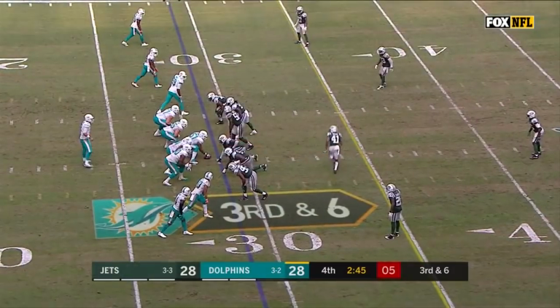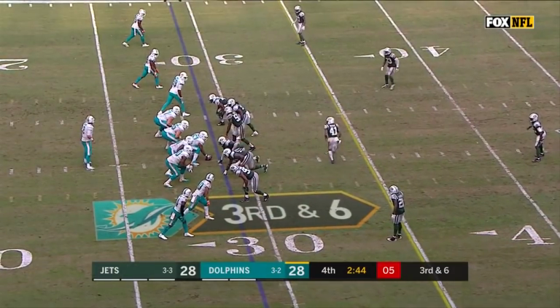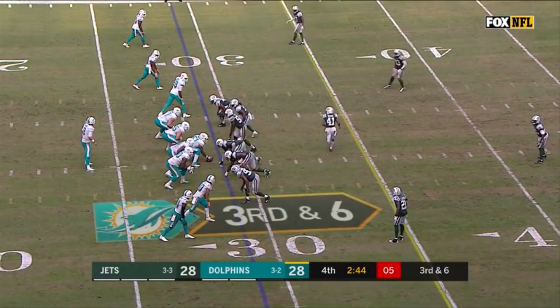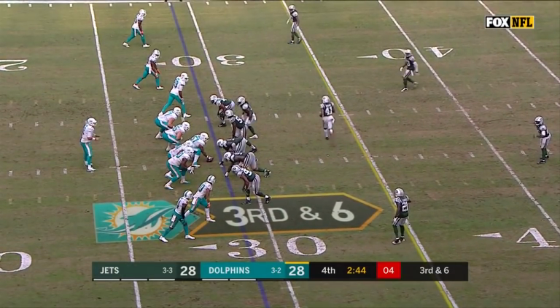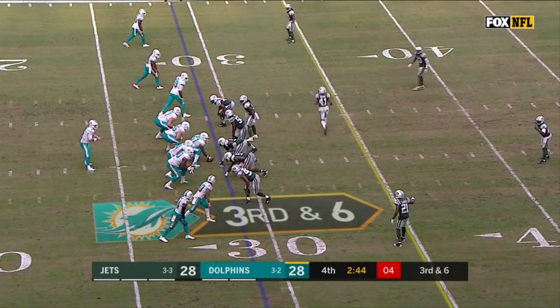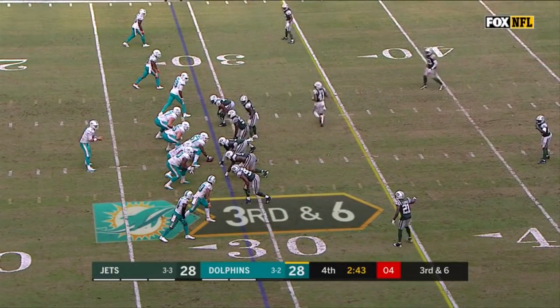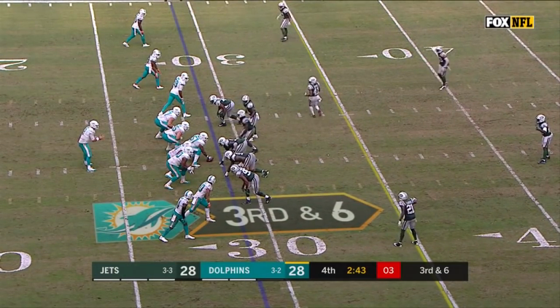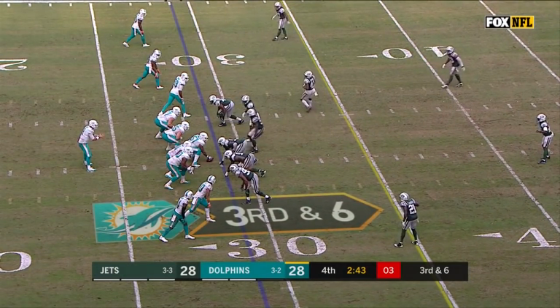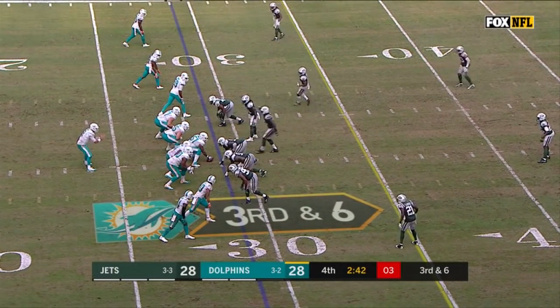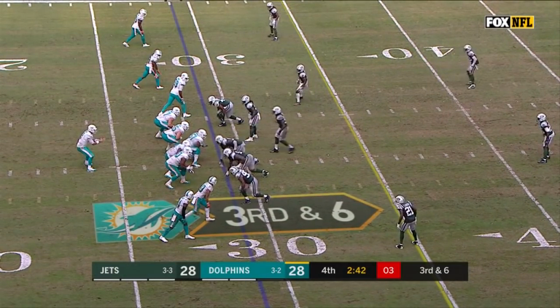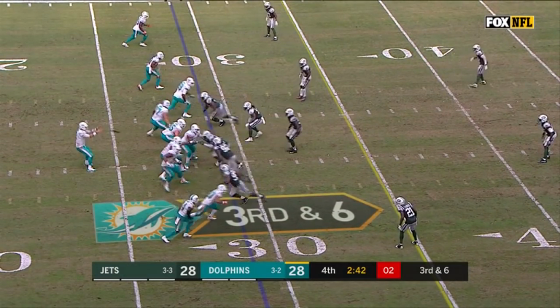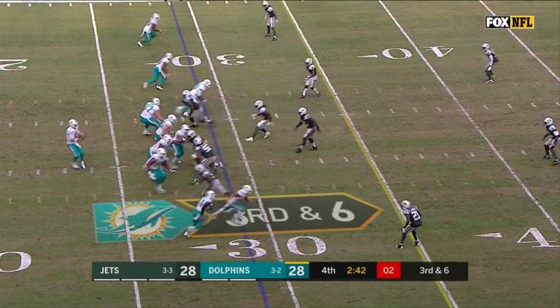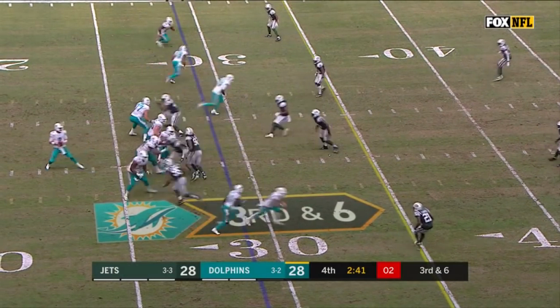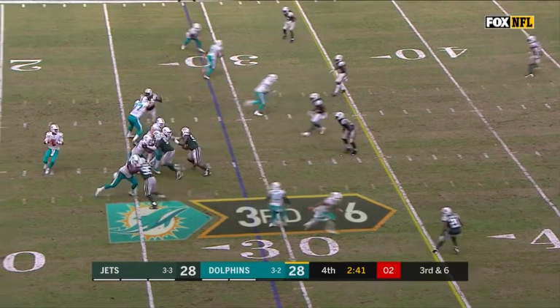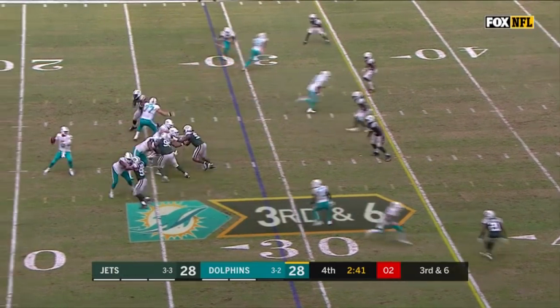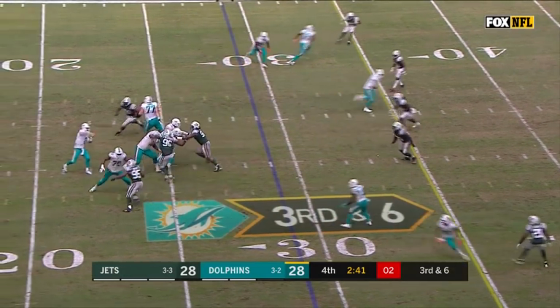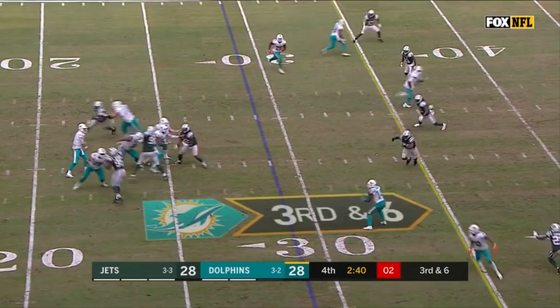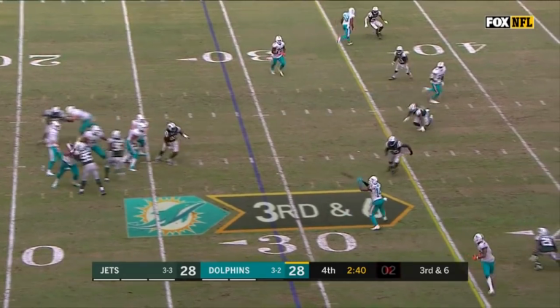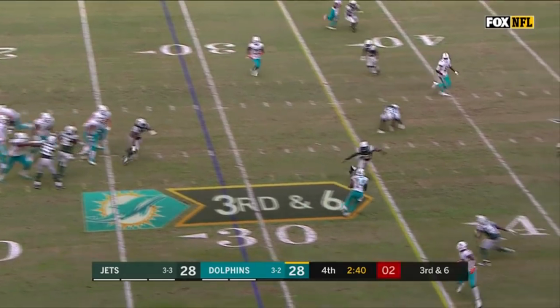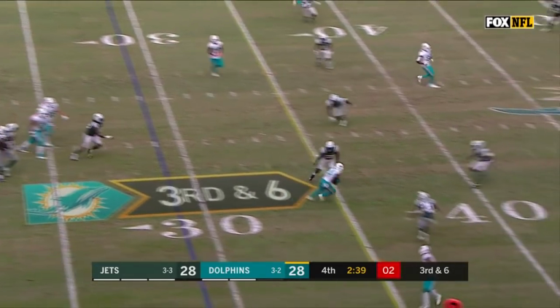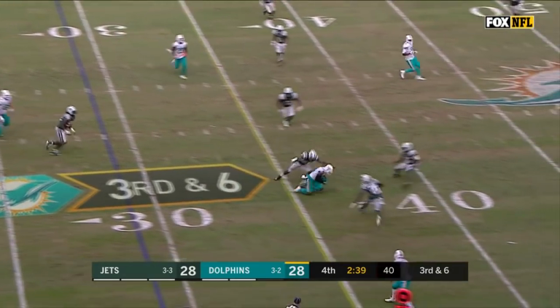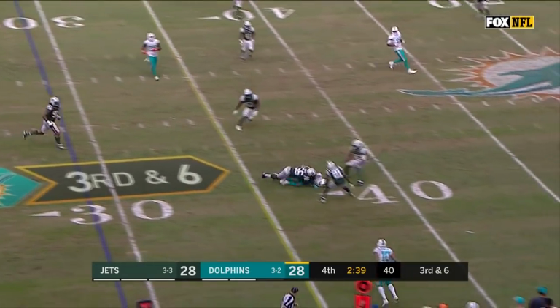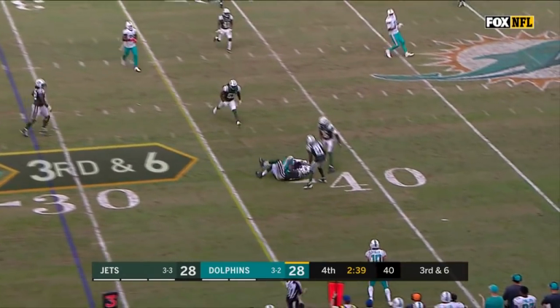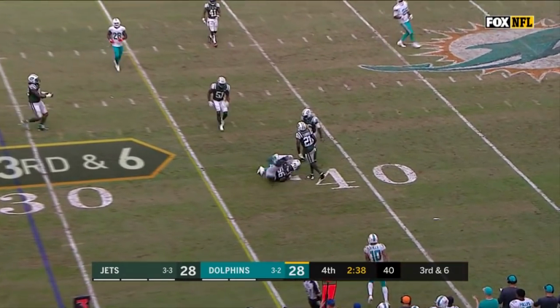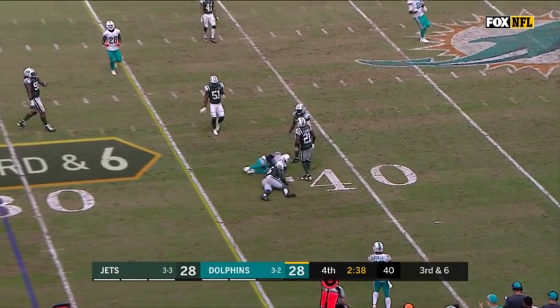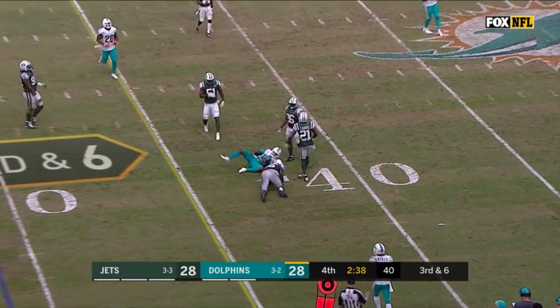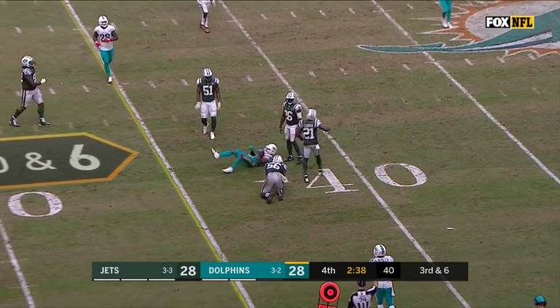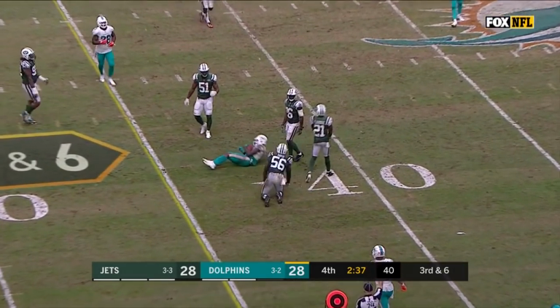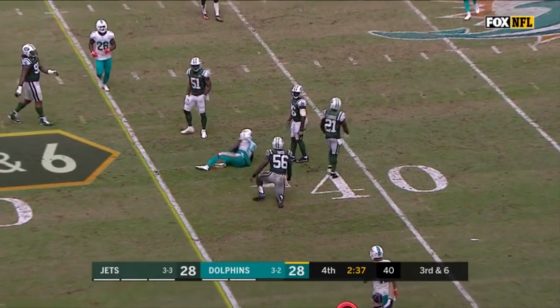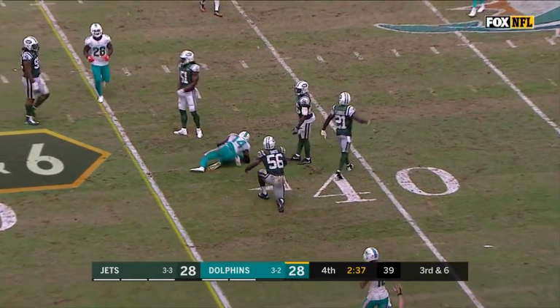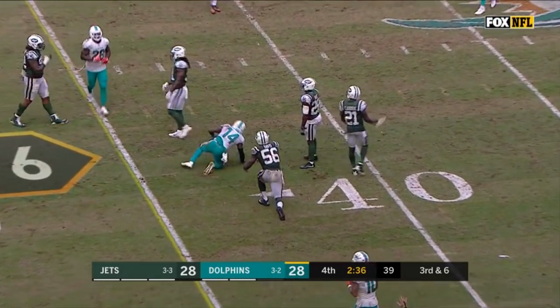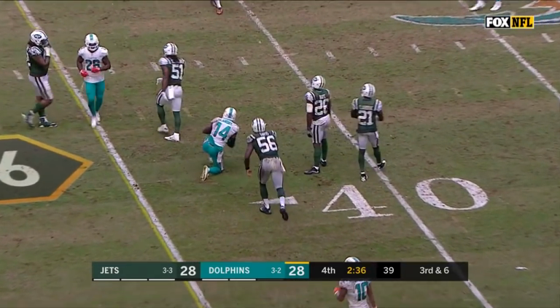Backfield for Moore — Damian Williams, one of the three receivers, split to the left. Complete over the middle to Landry. That's going to be a first down. That's just smart.